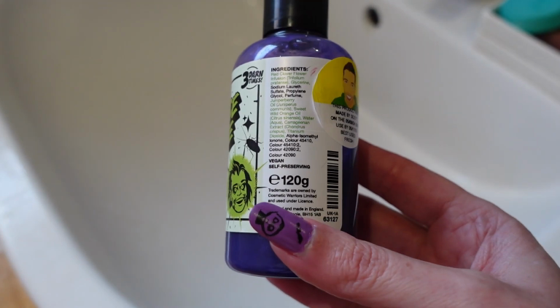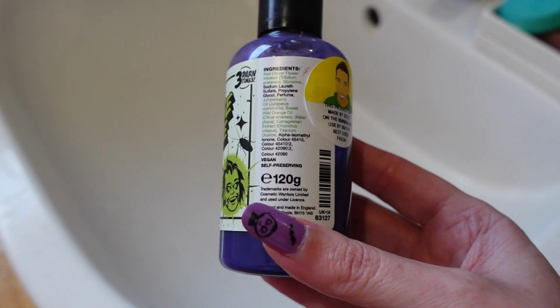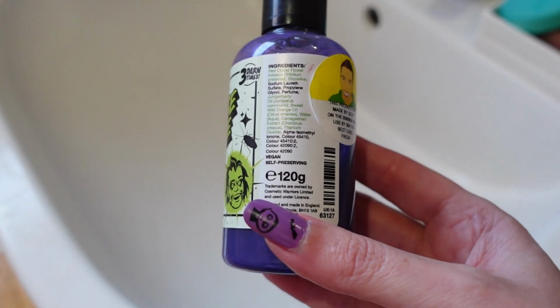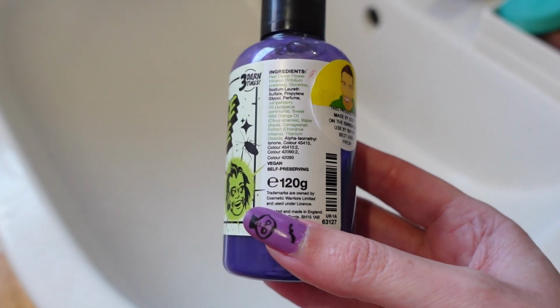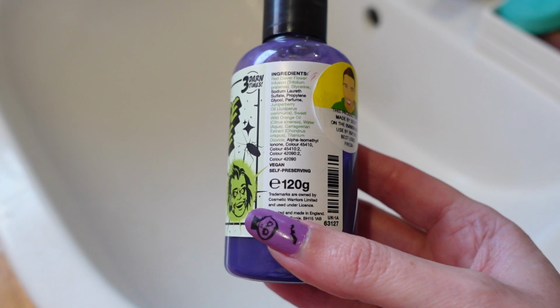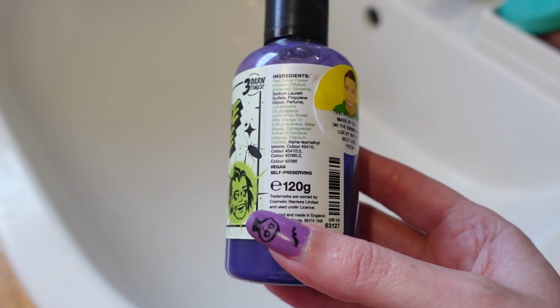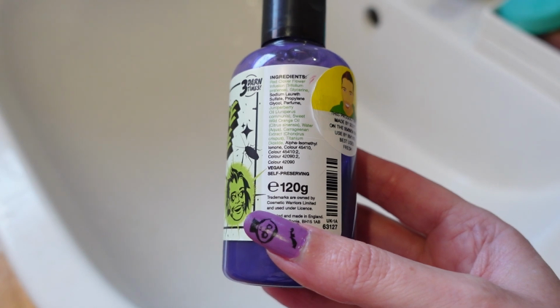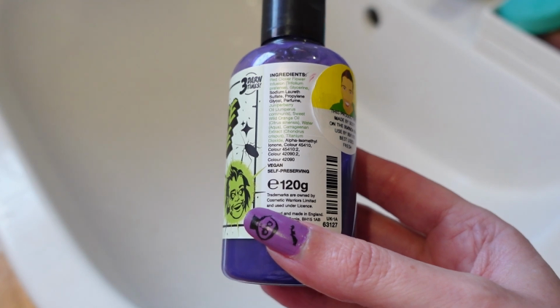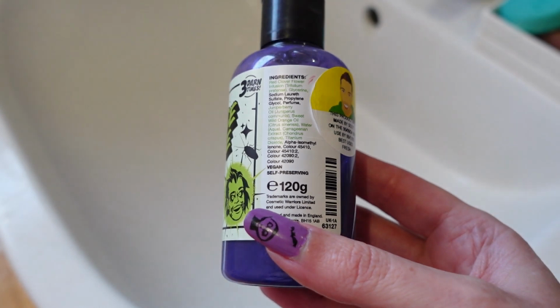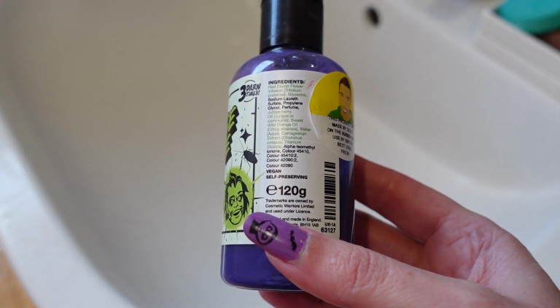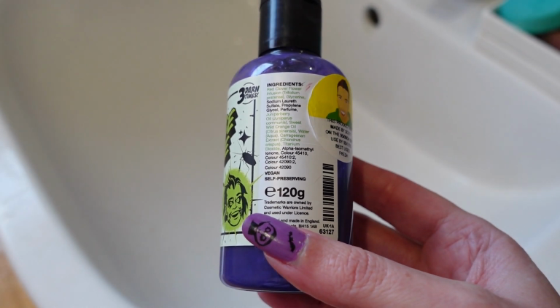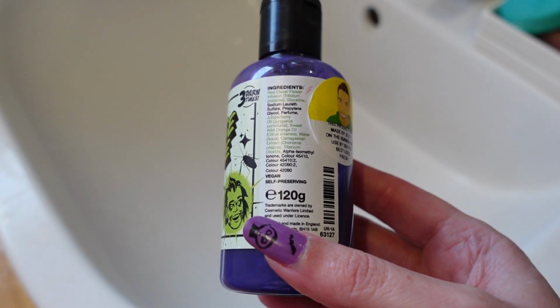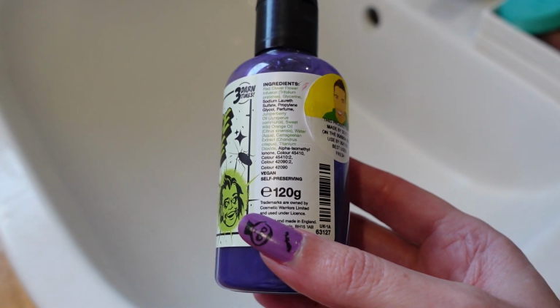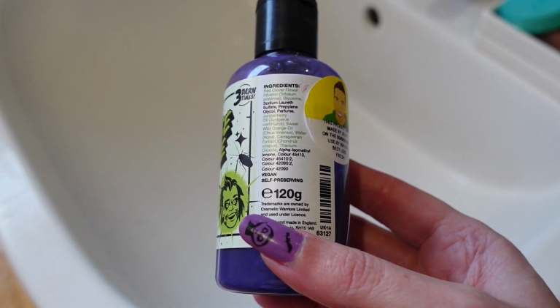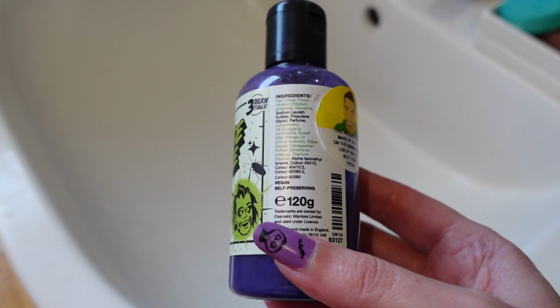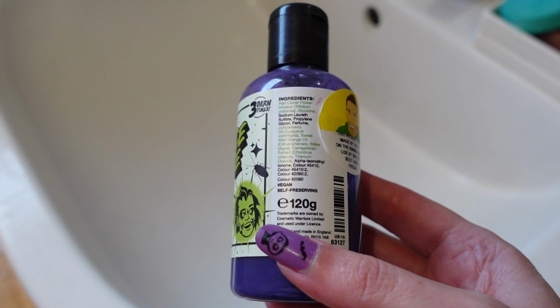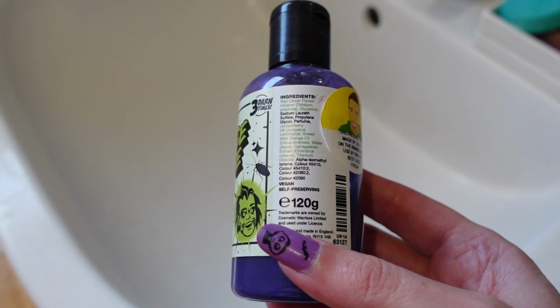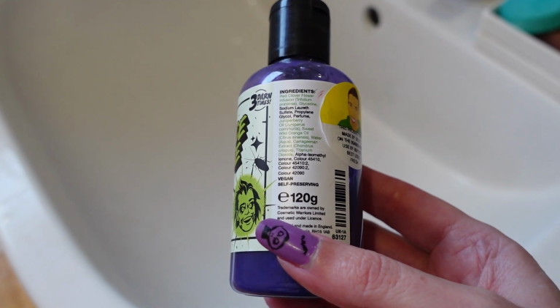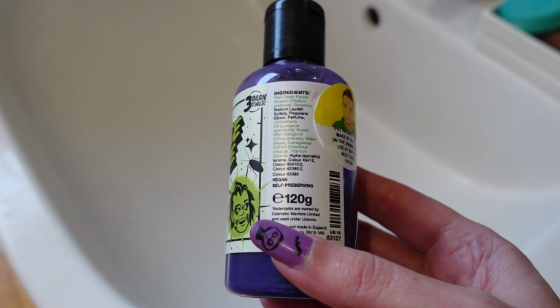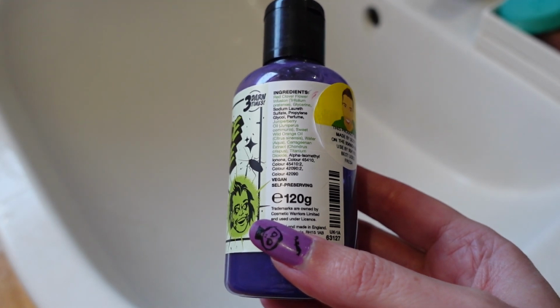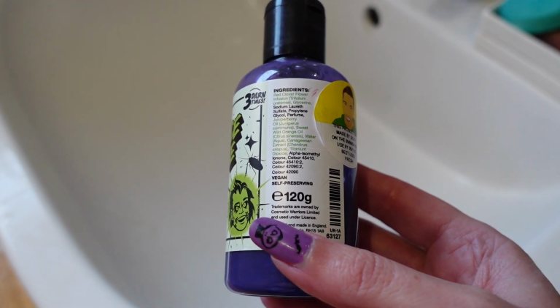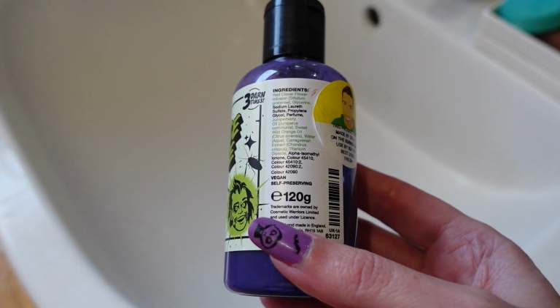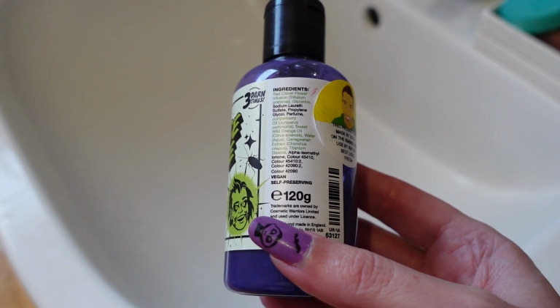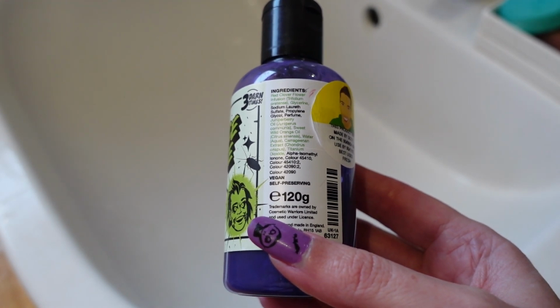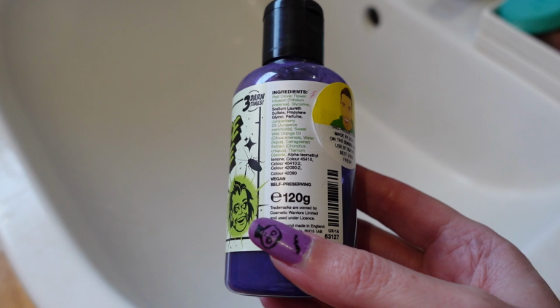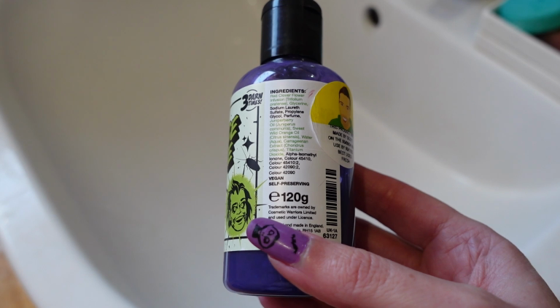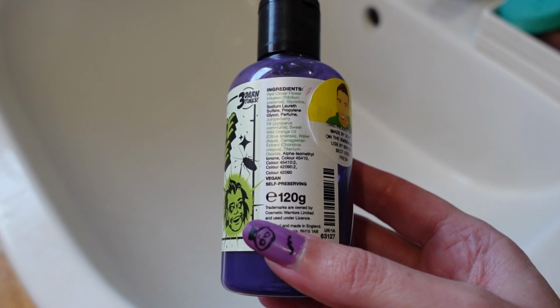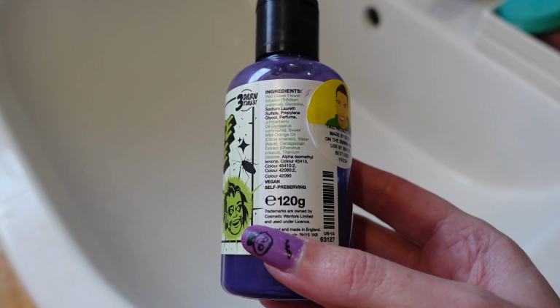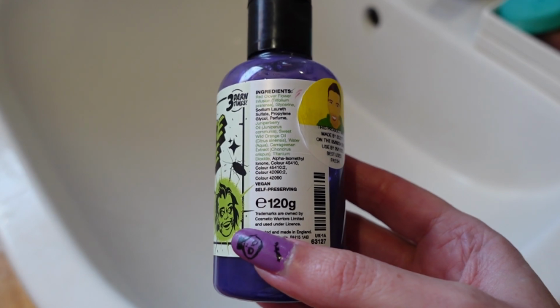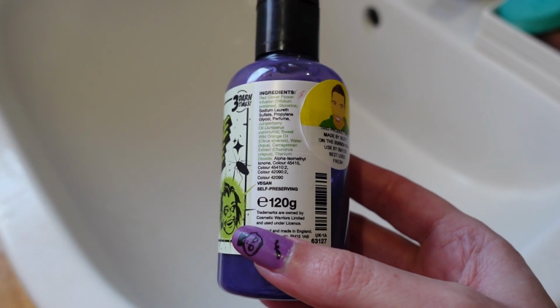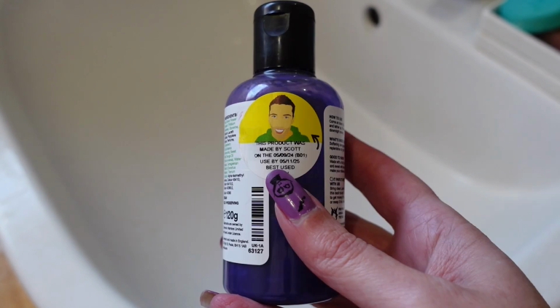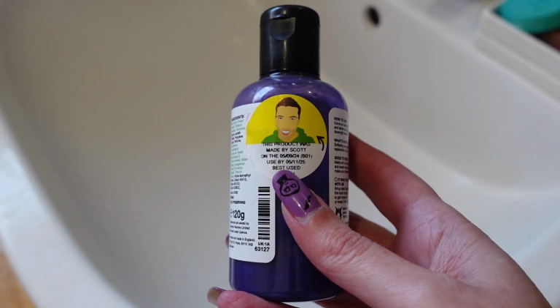The ingredients include red clover flower infusion, glycerin perfume, juniper berry oil, sweet wild orange oil, and carrageenan extracts. Those are the main scent notes.